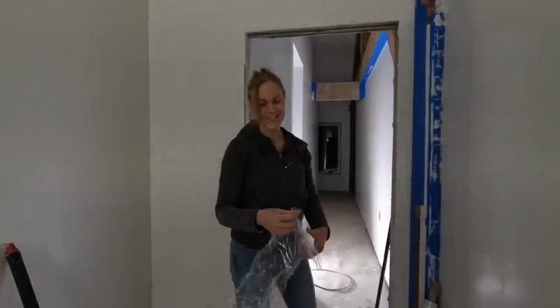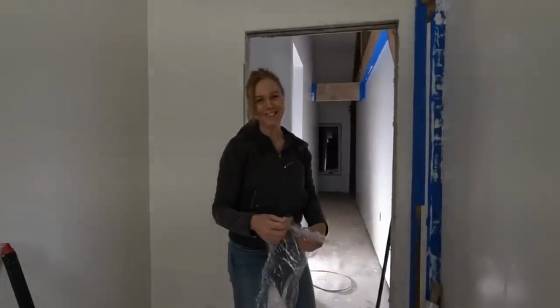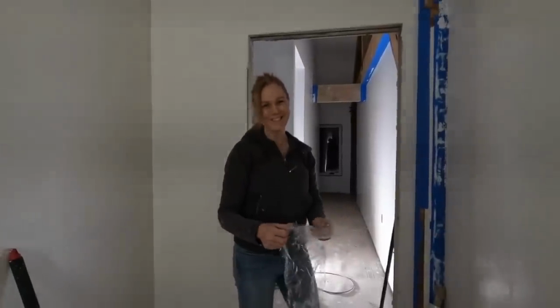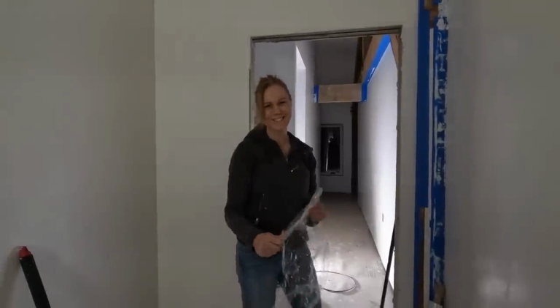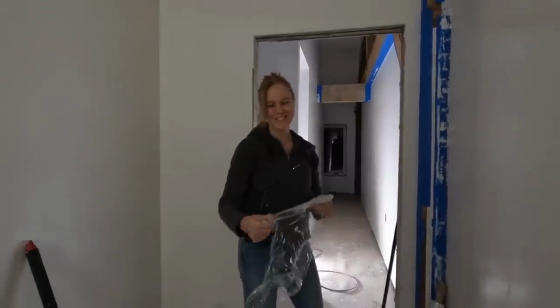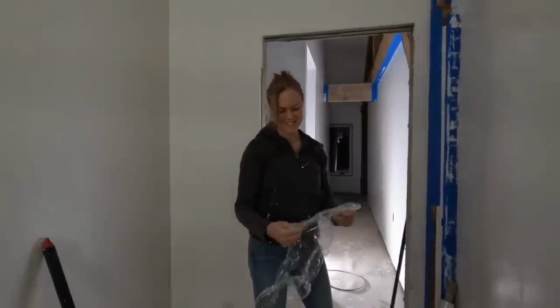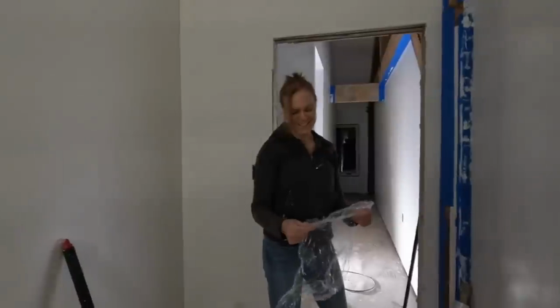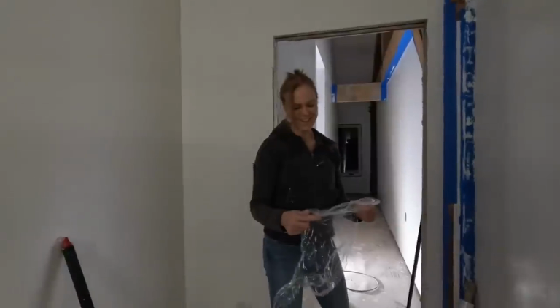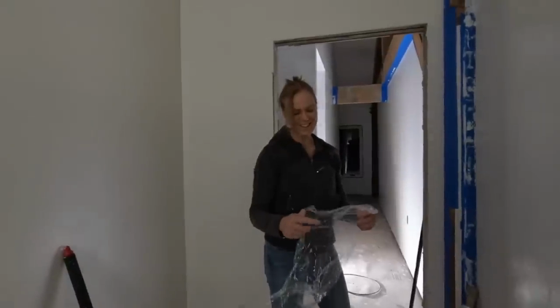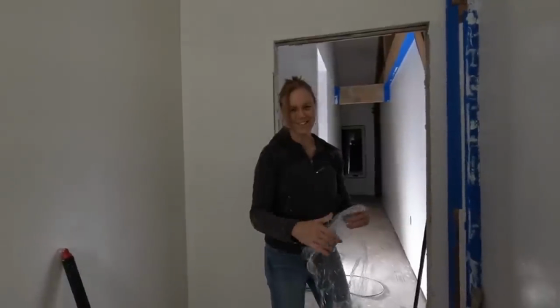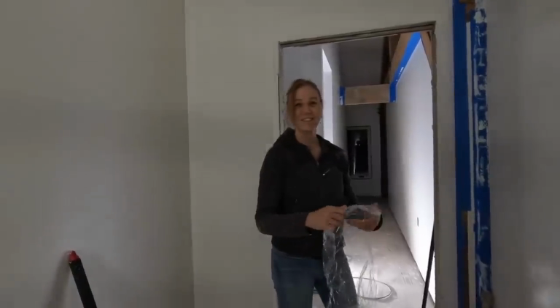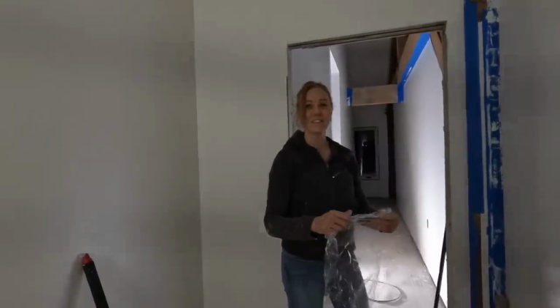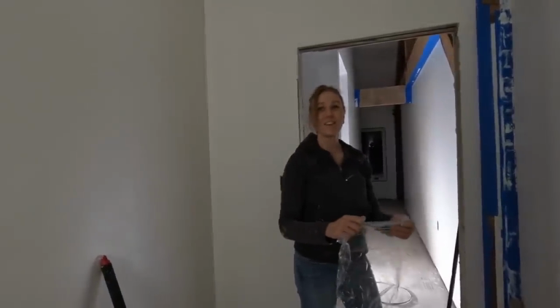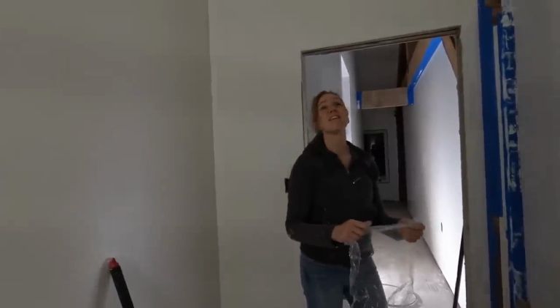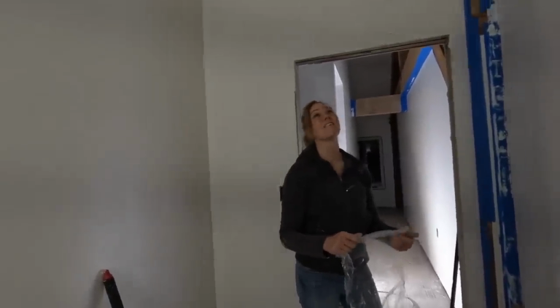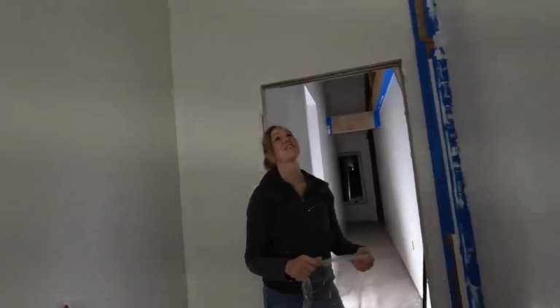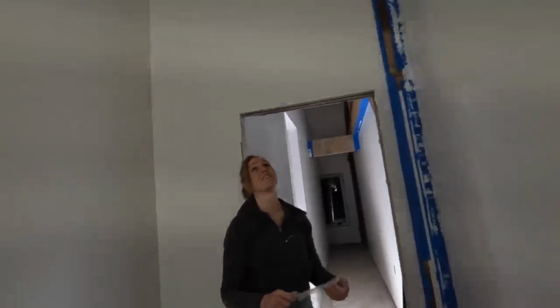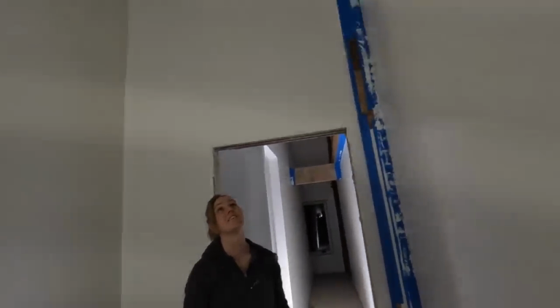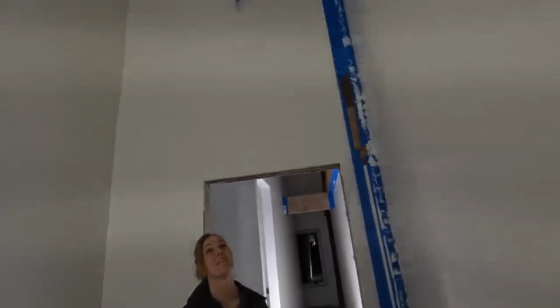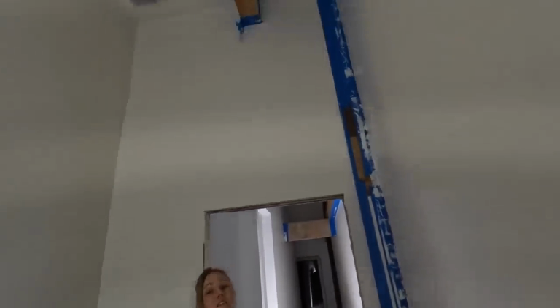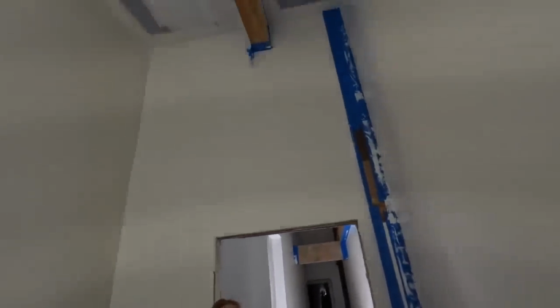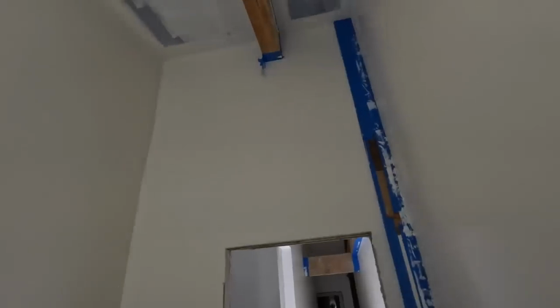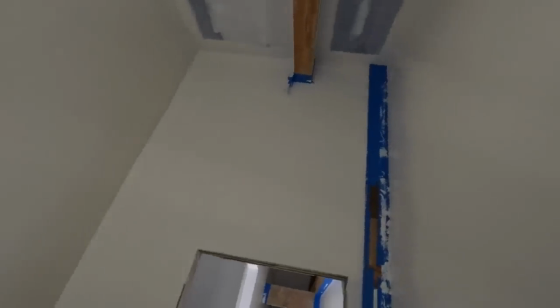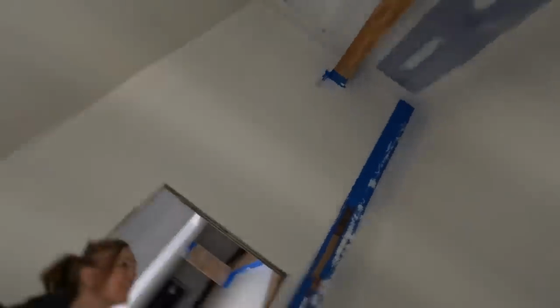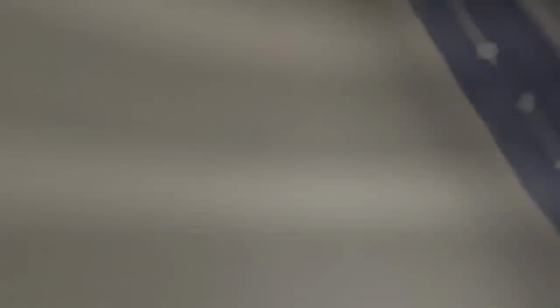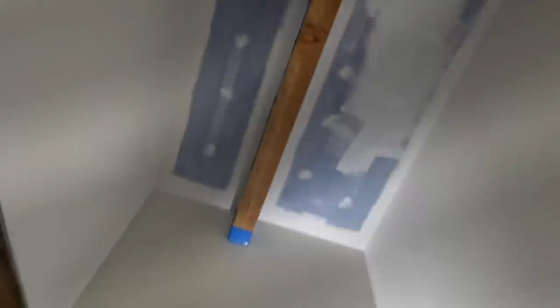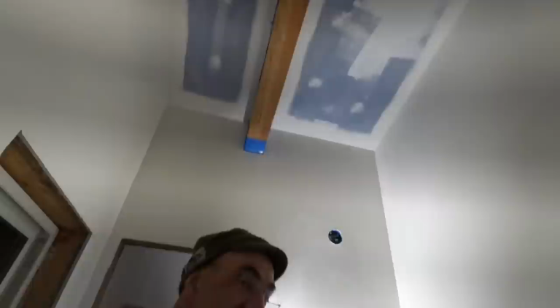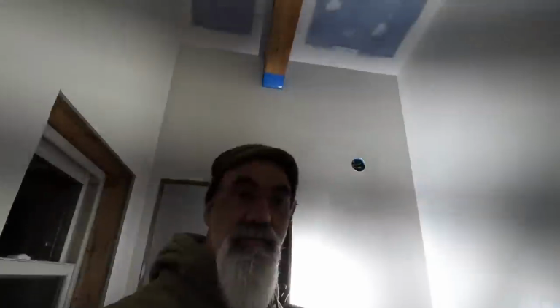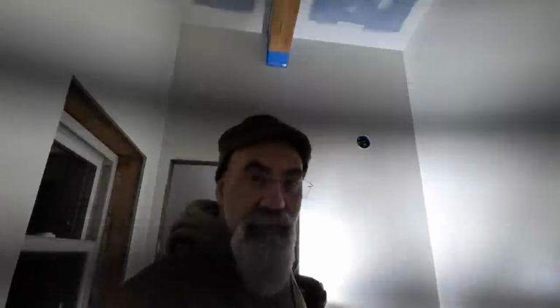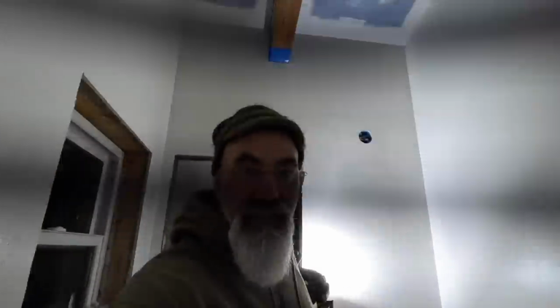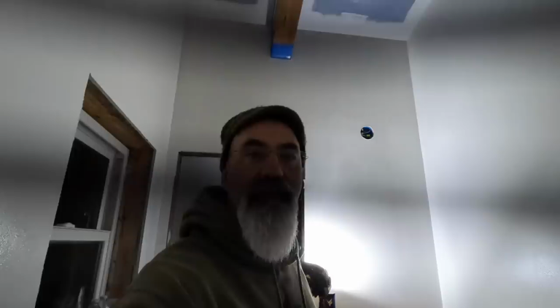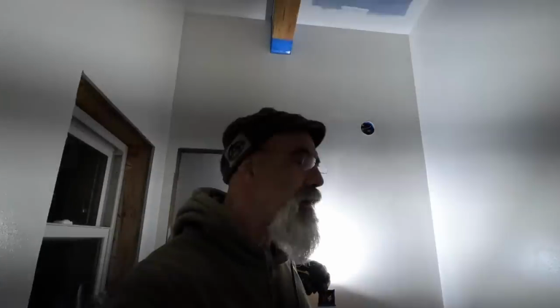Late nights — getting it done though. We are getting there. It looks good. We've got an inspection scheduled for tomorrow.